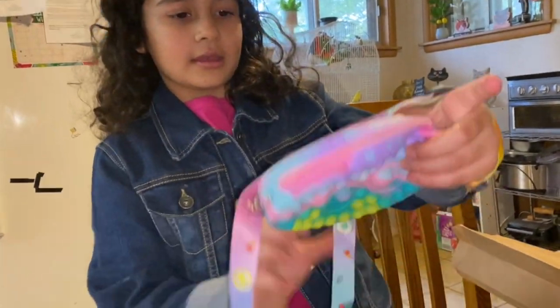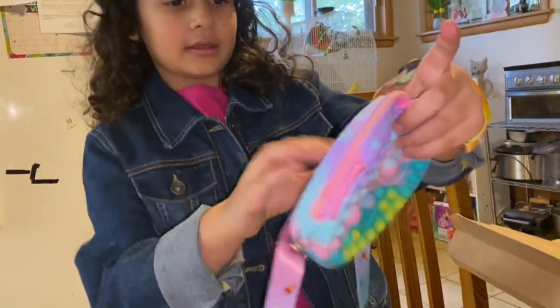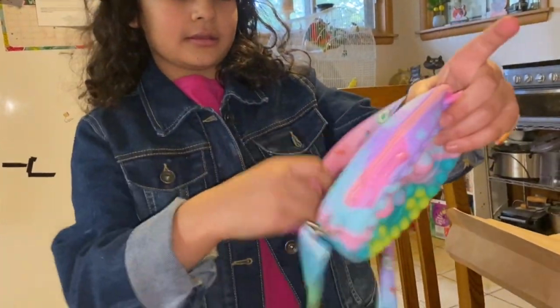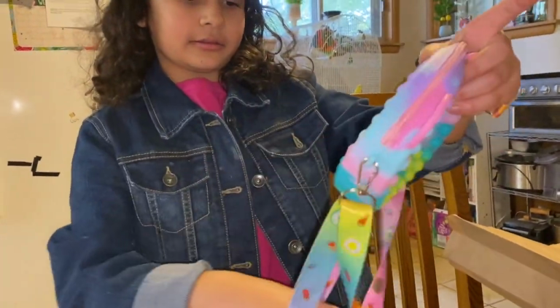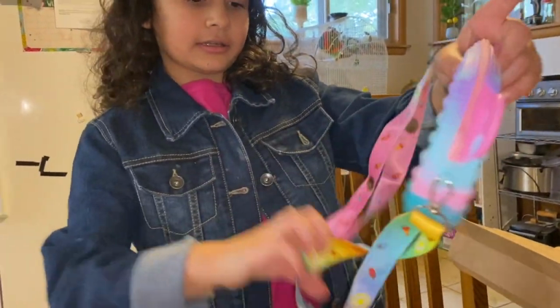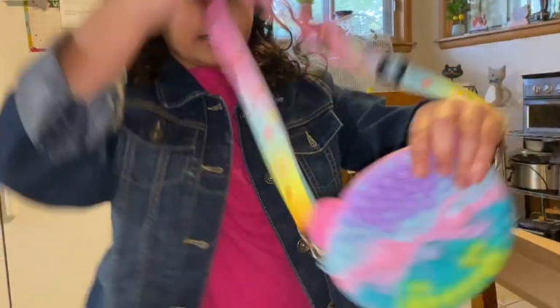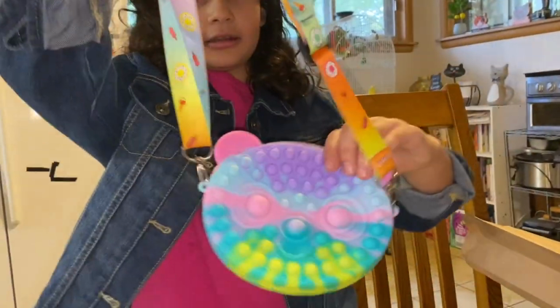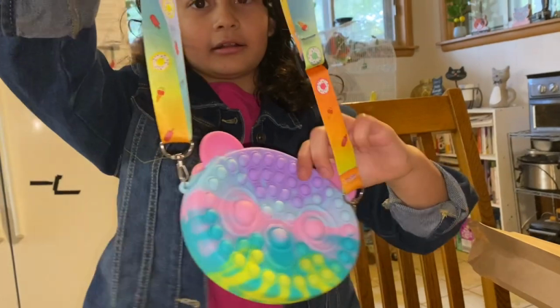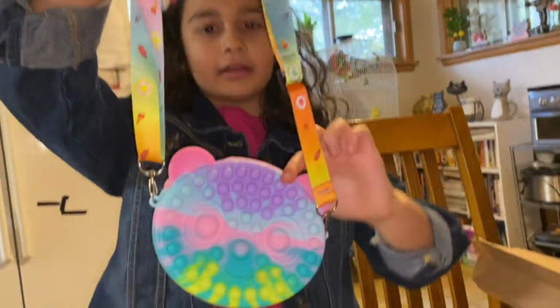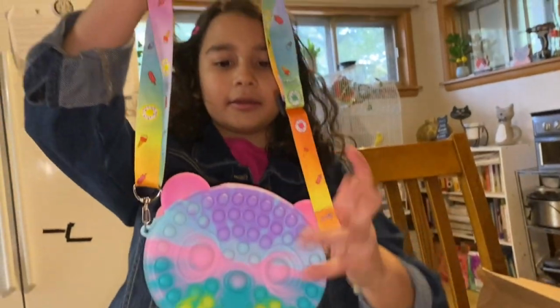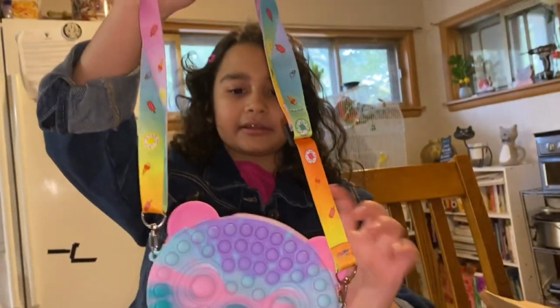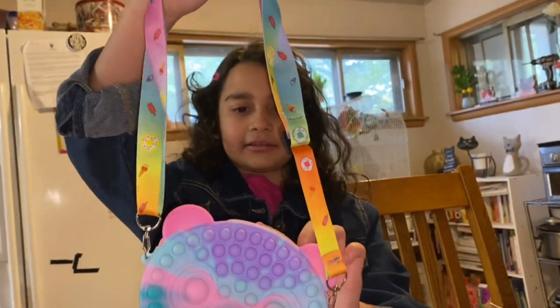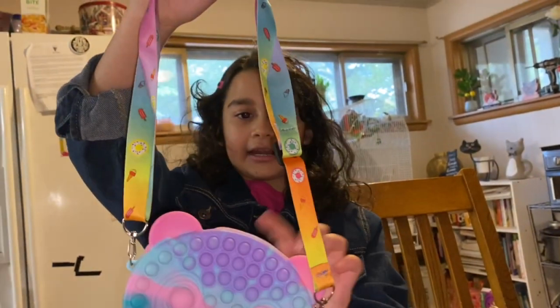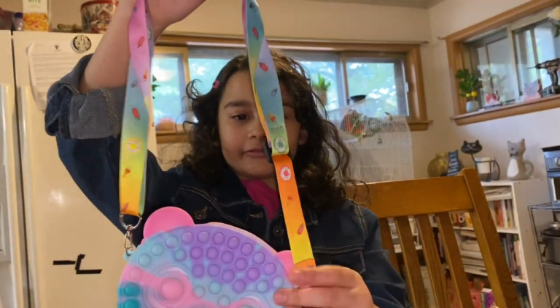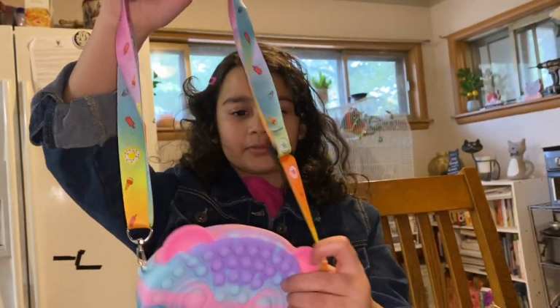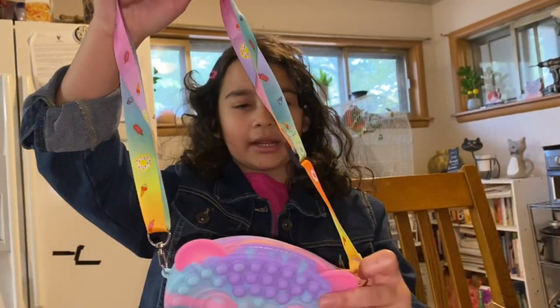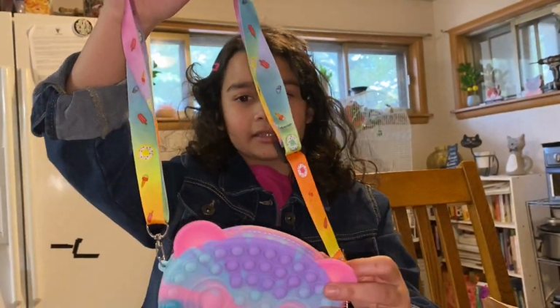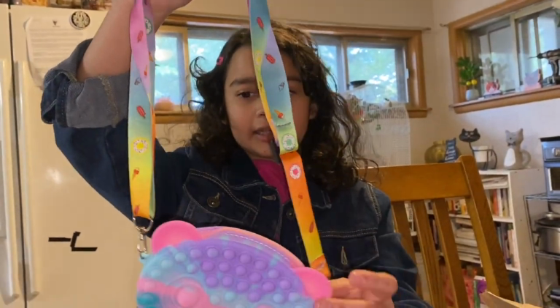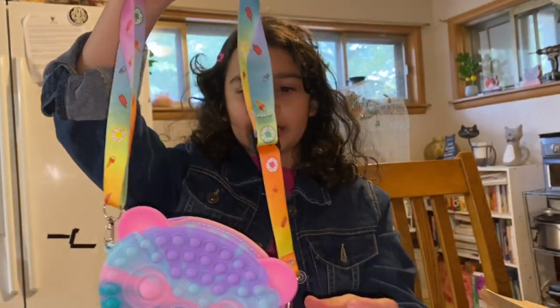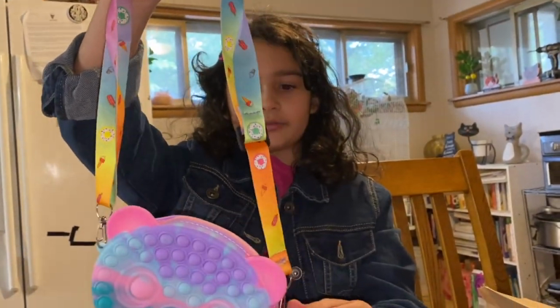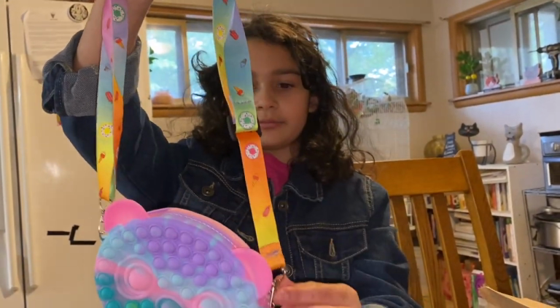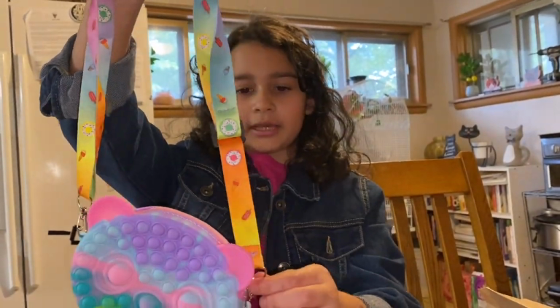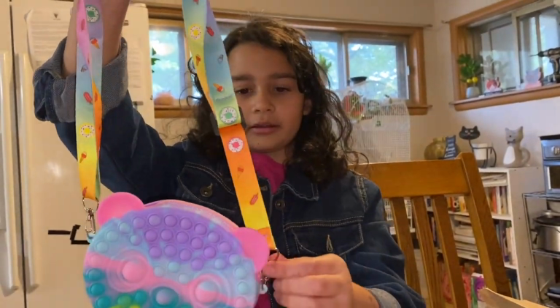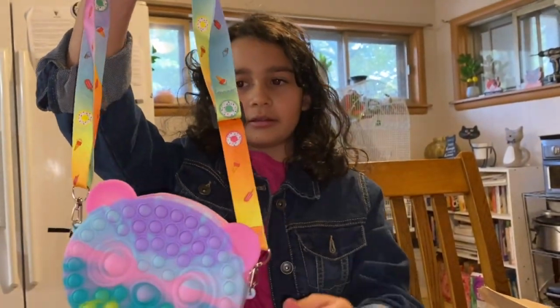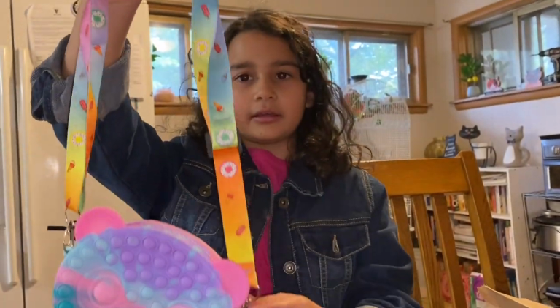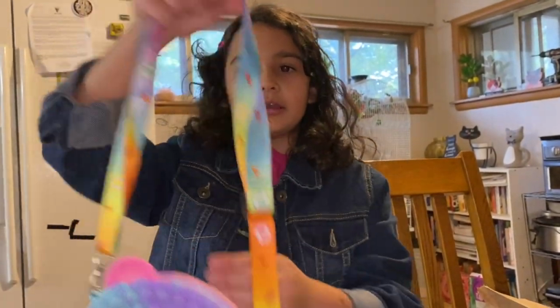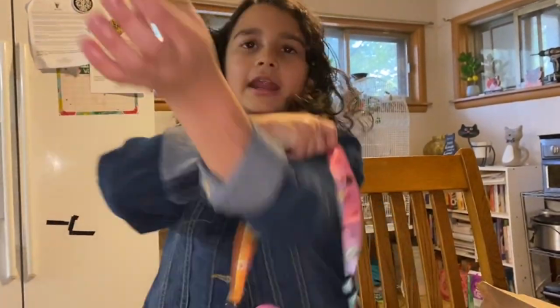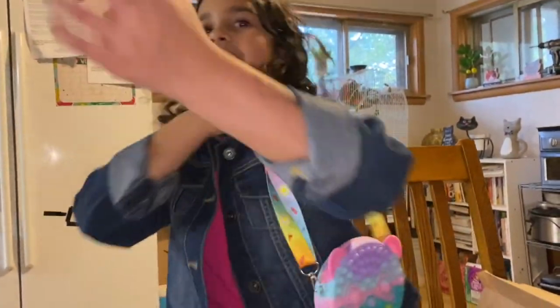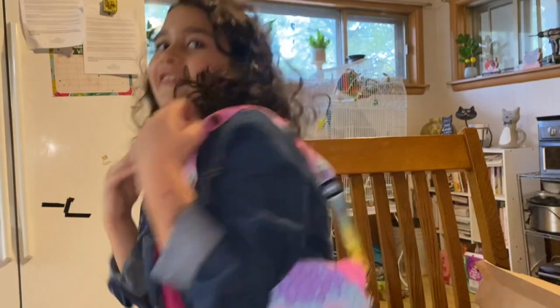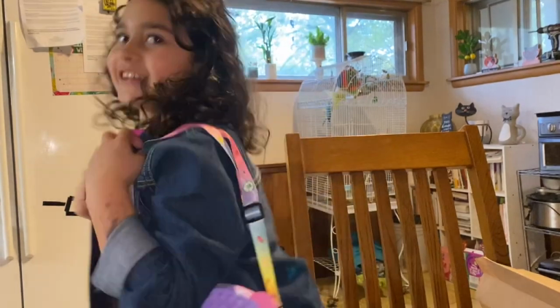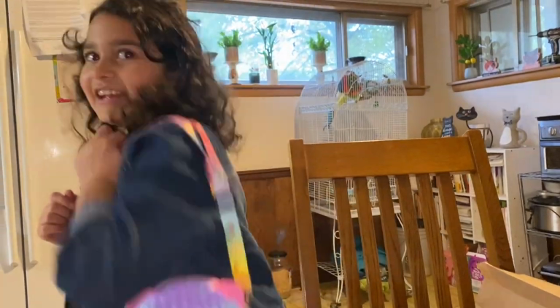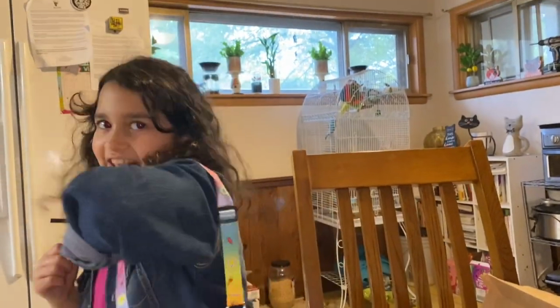It has a little handle — it was inside at first but I took it off and hung it on. Now I can go out looking like this with it.